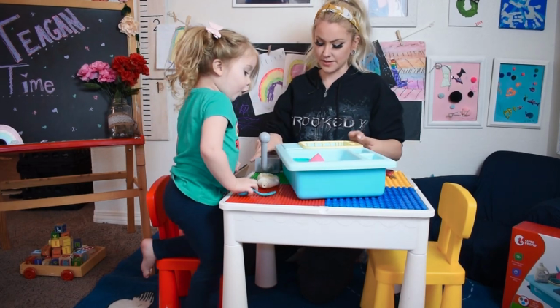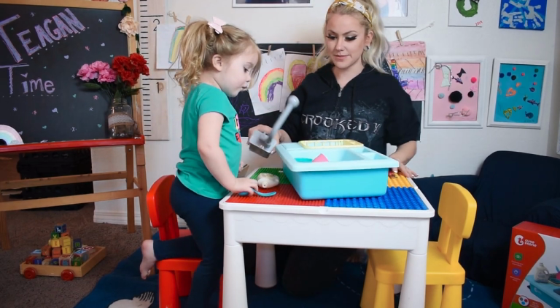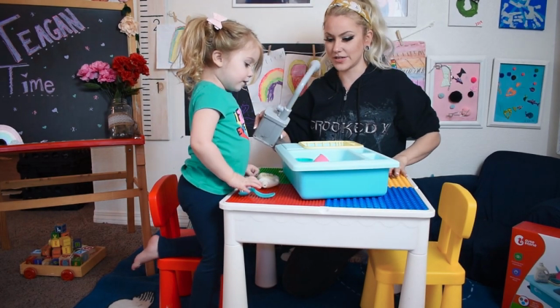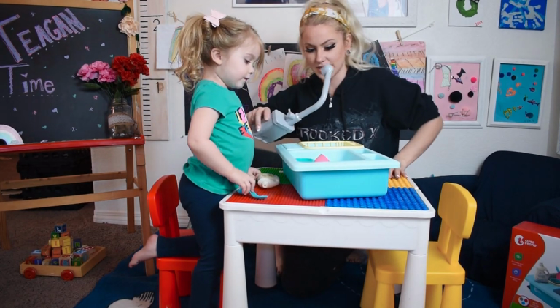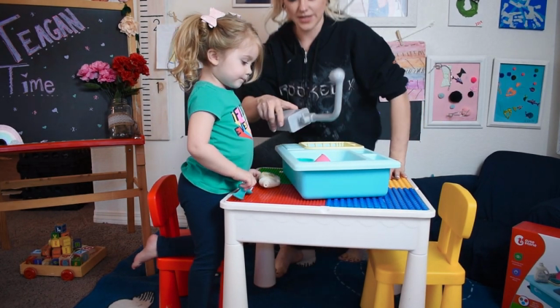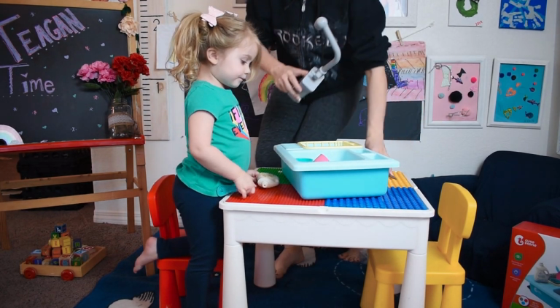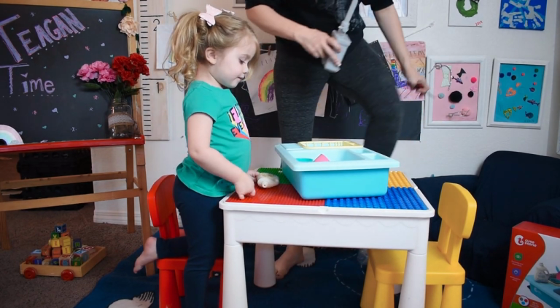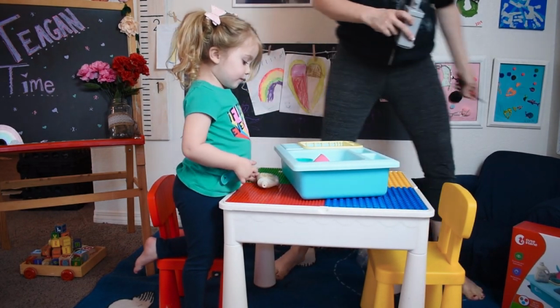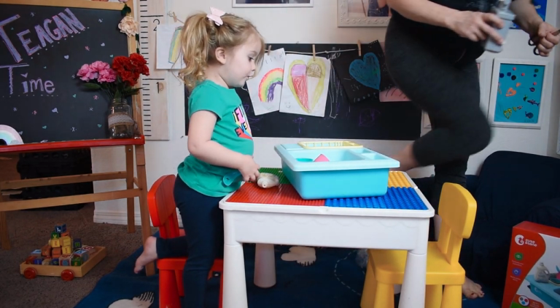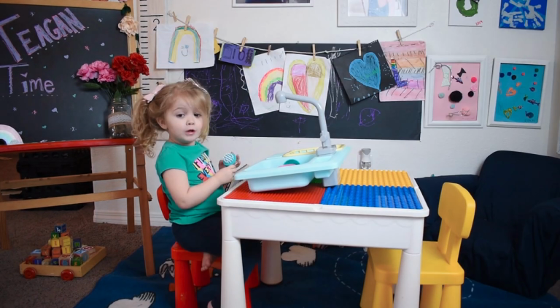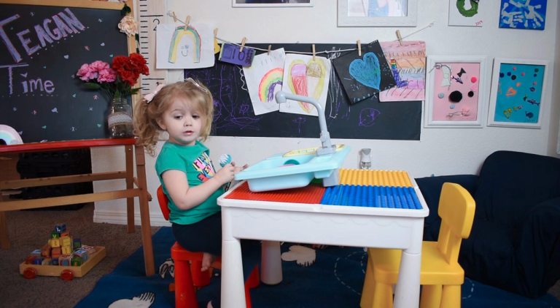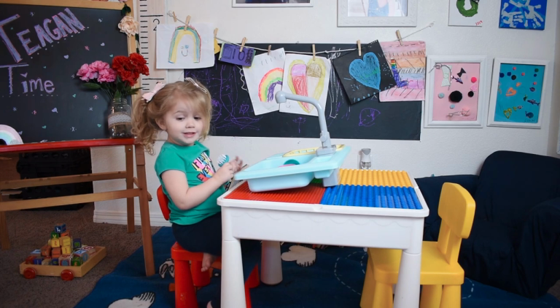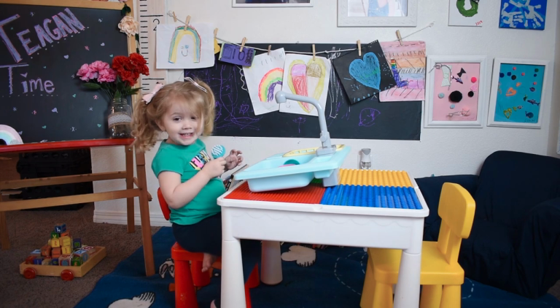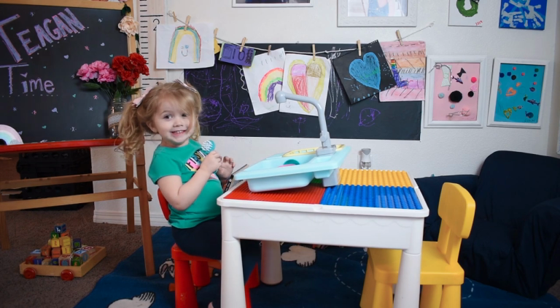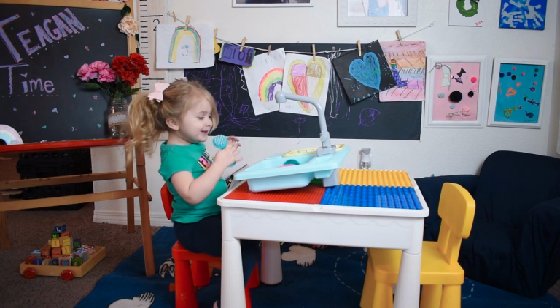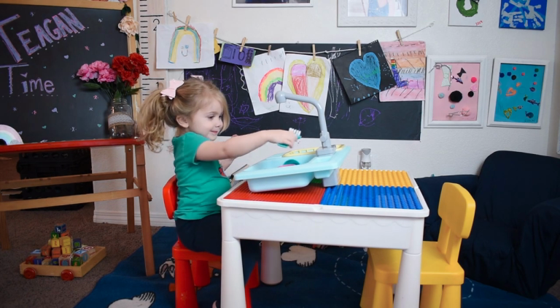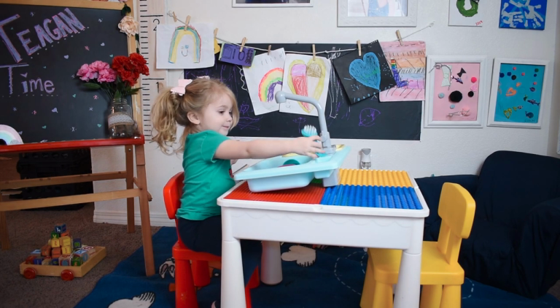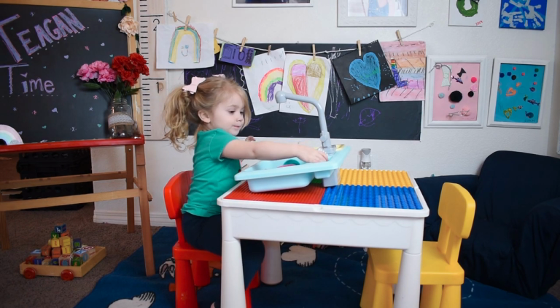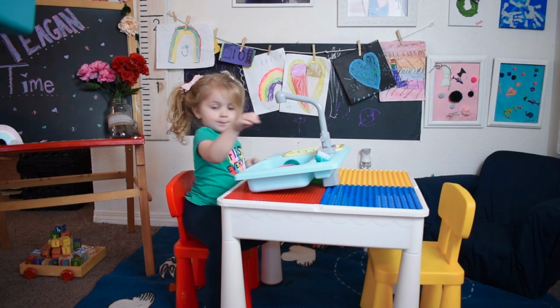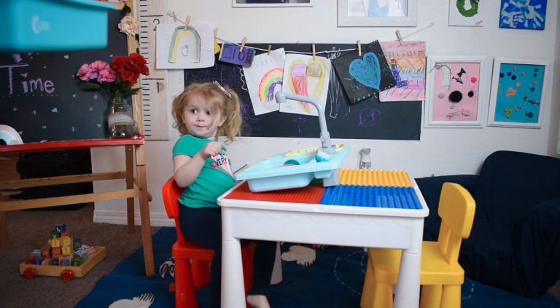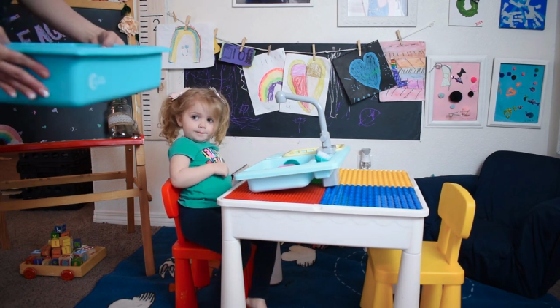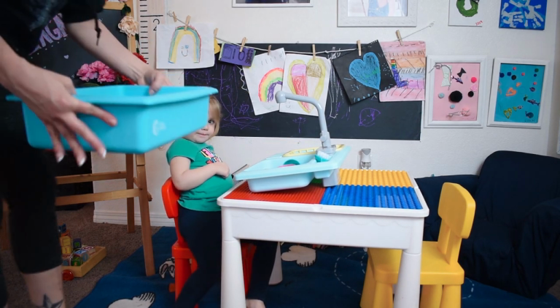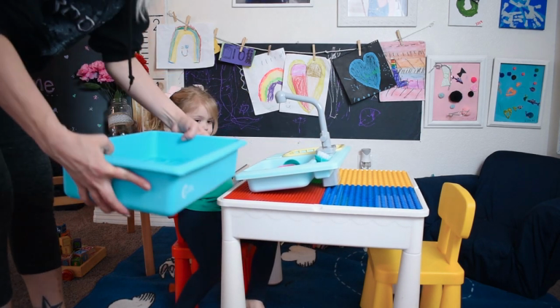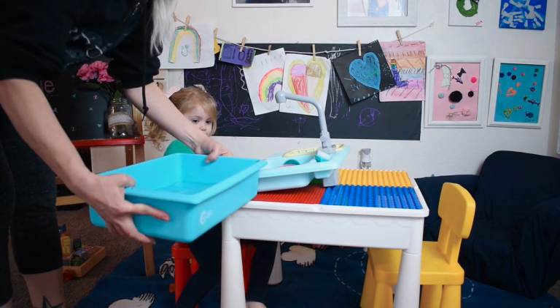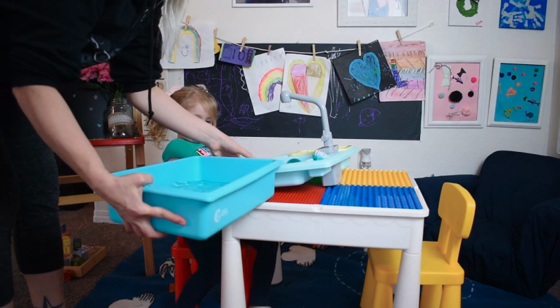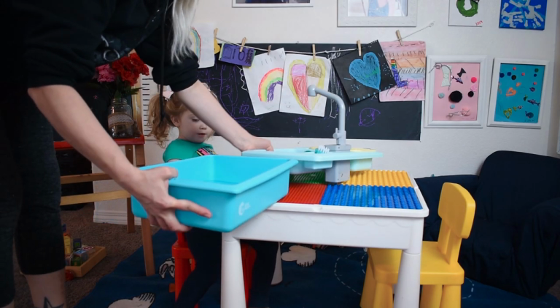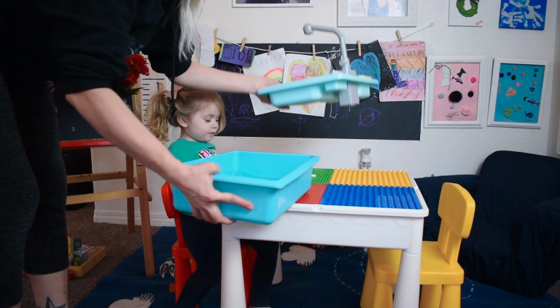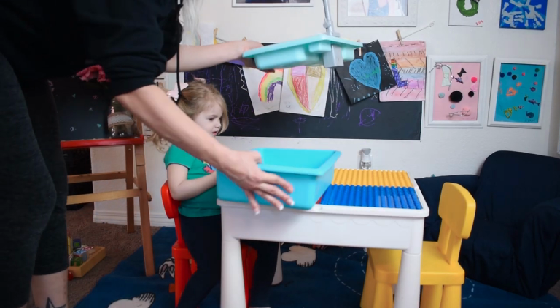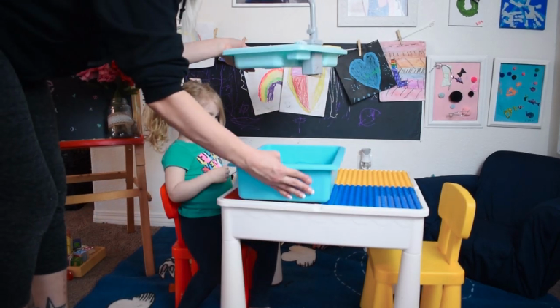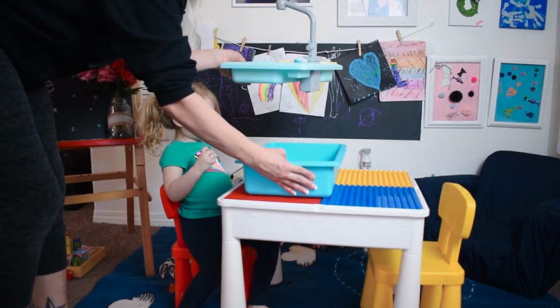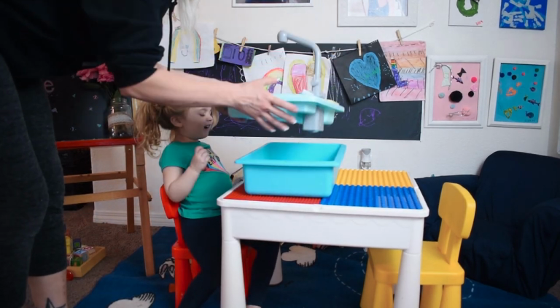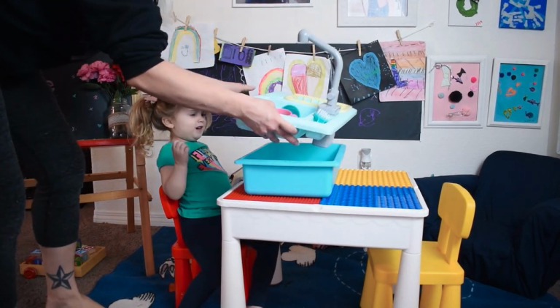We can put the batteries in this and then fill it up with water. So you fill it up with warm water — not too hot, we don't want it too cold.